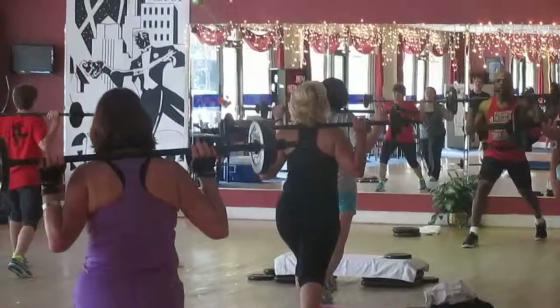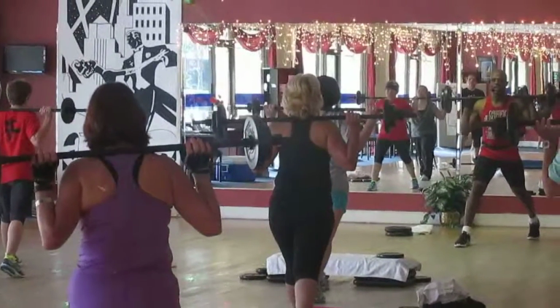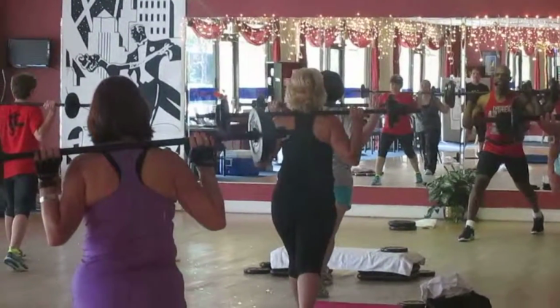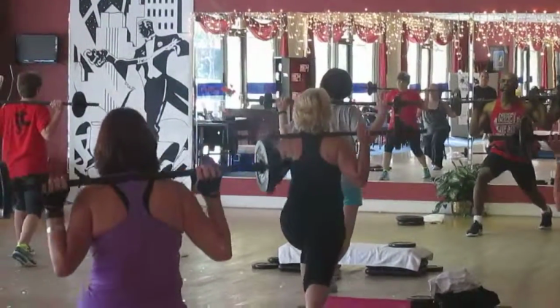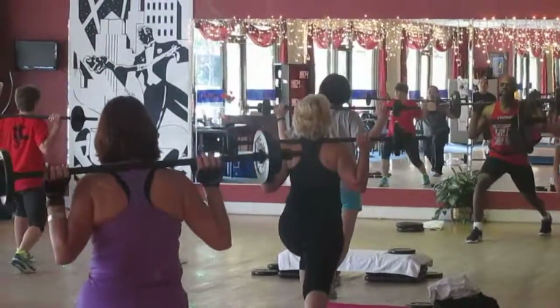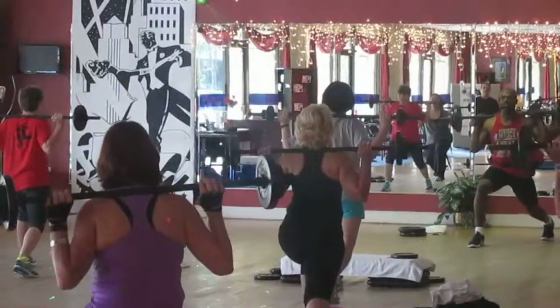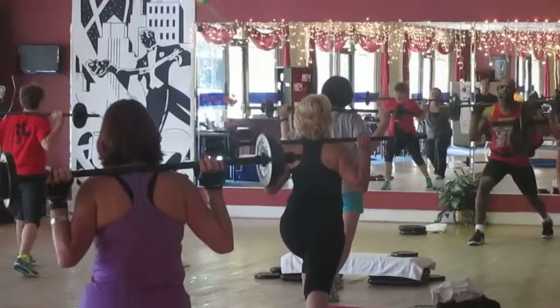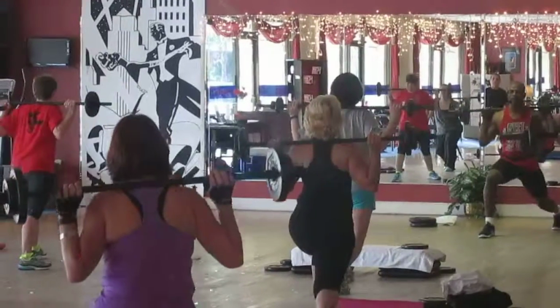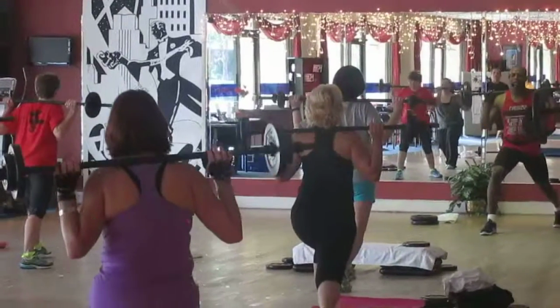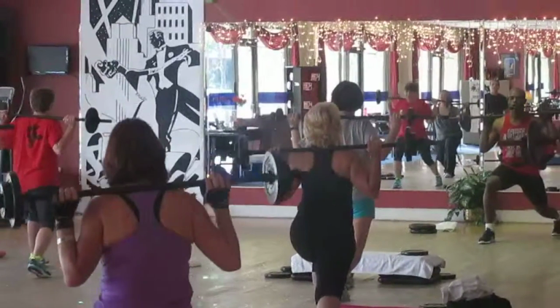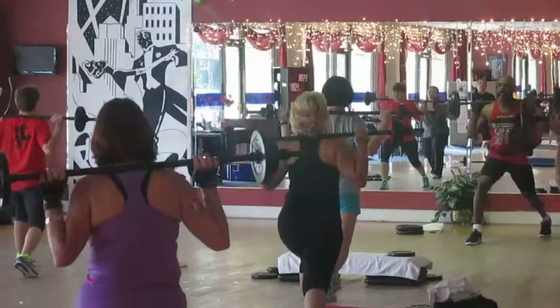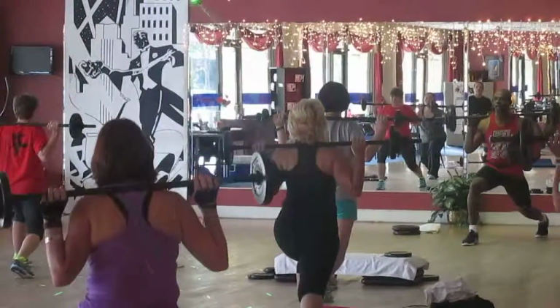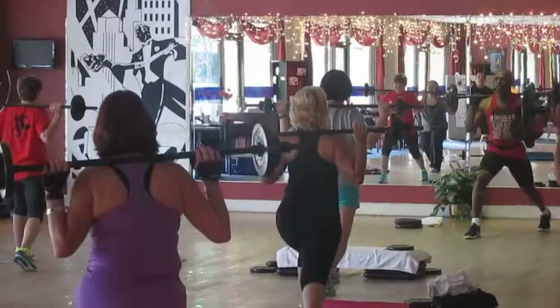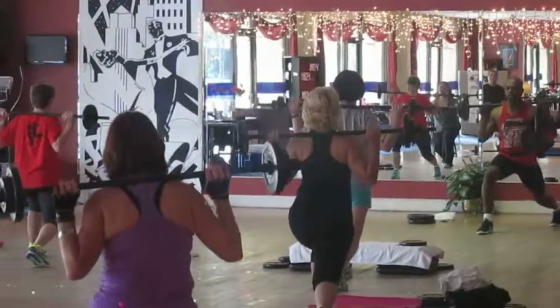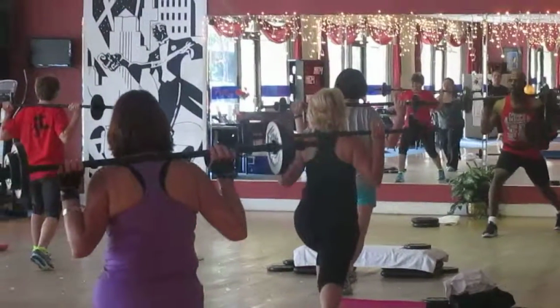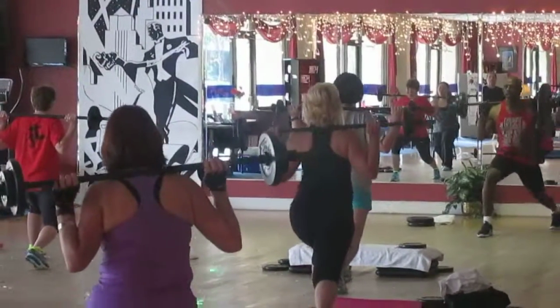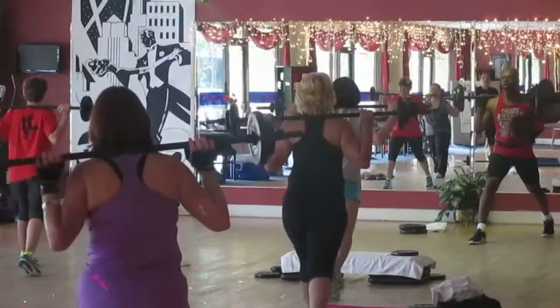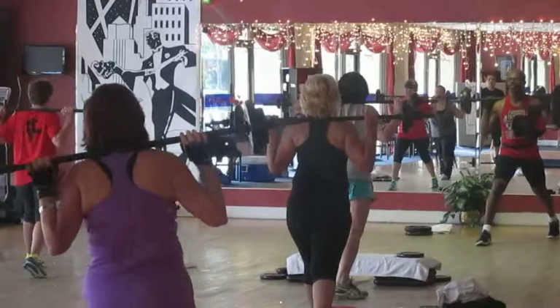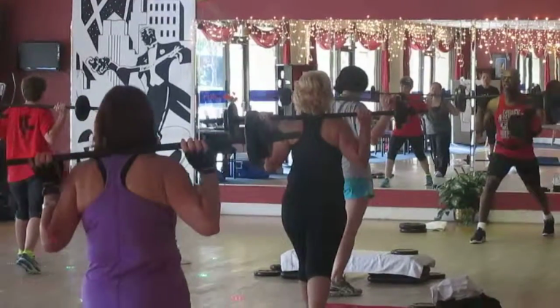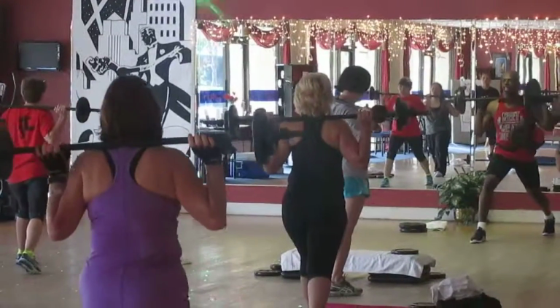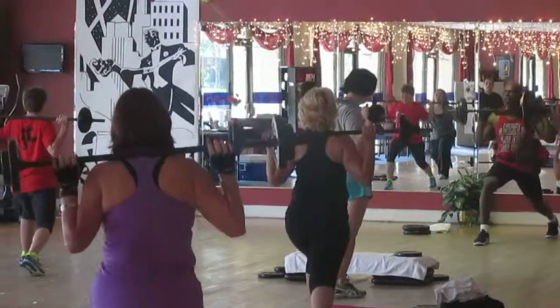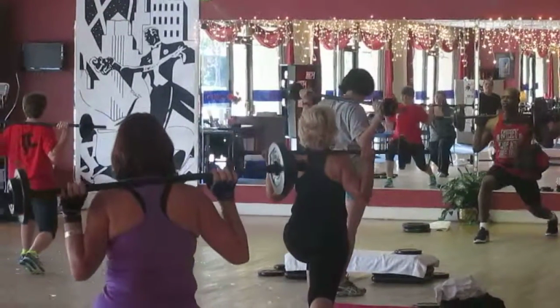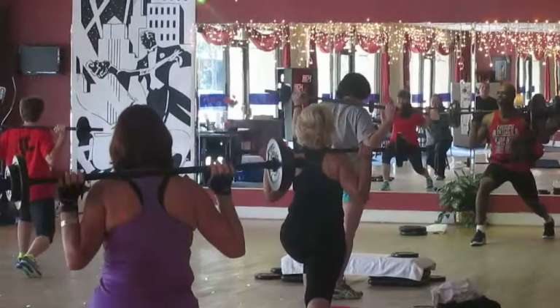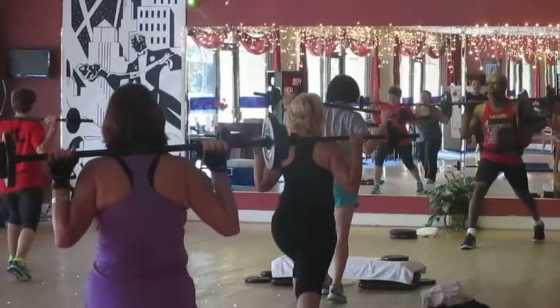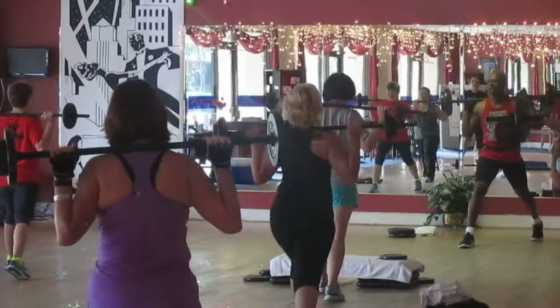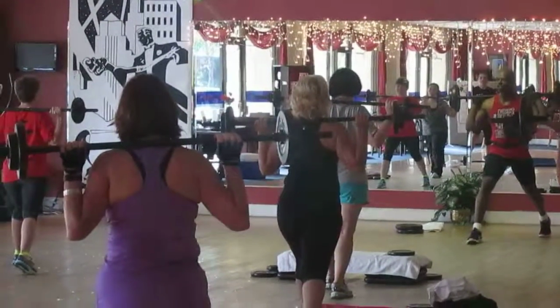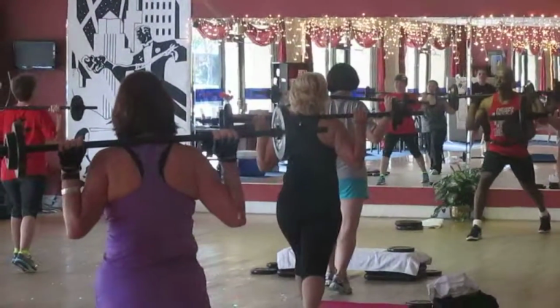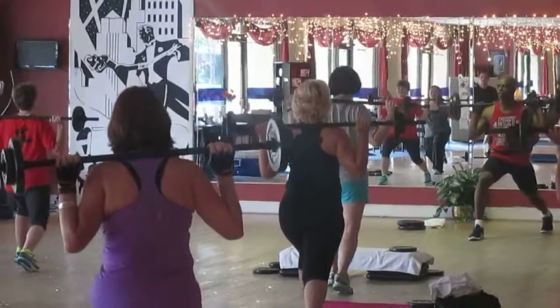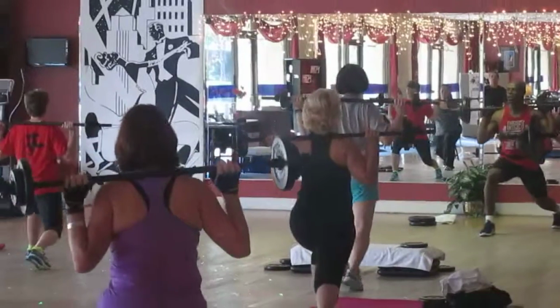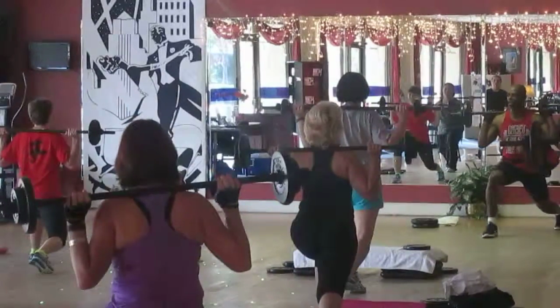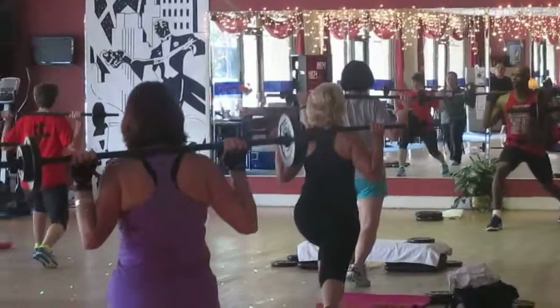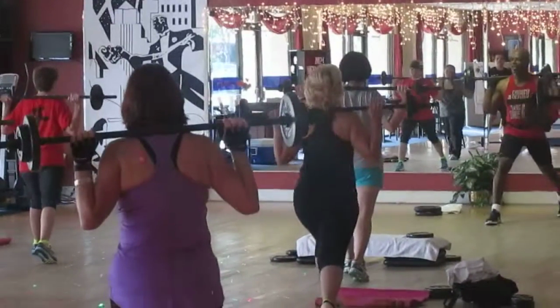Do it again. 3, 7, 6, 5, 4. 2 counts. Down. Relax your shoulders. Relax your shoulders straight down. There you go.